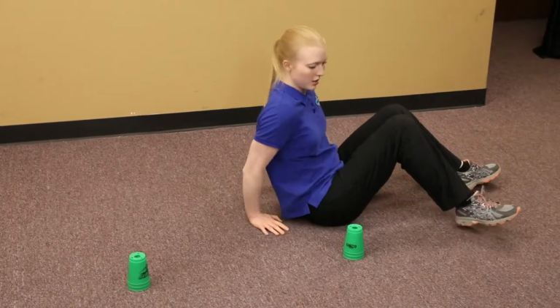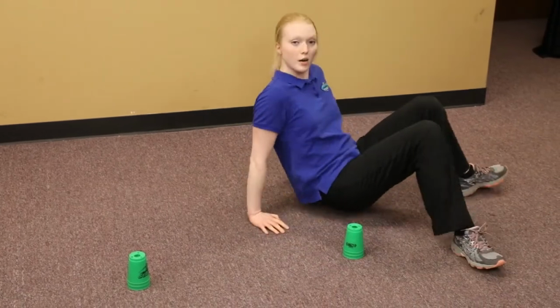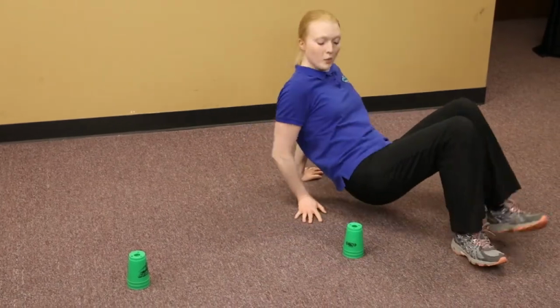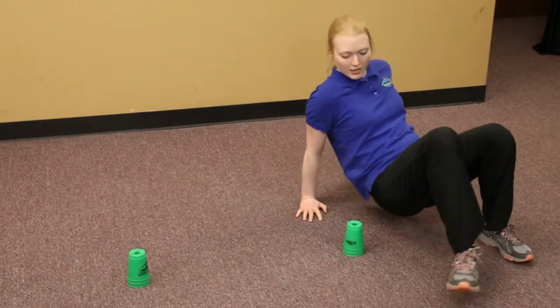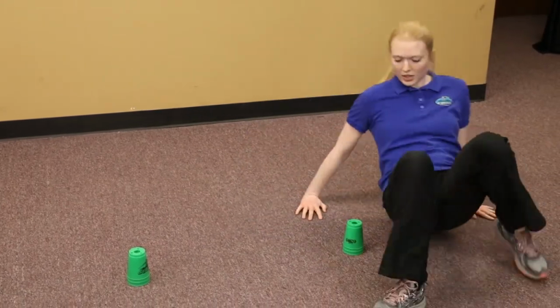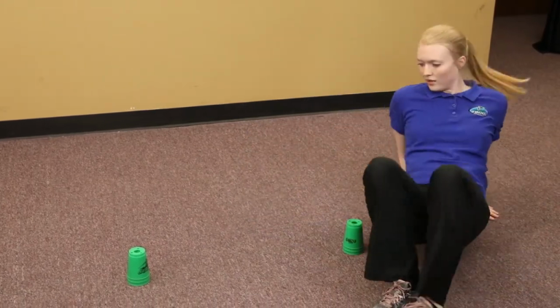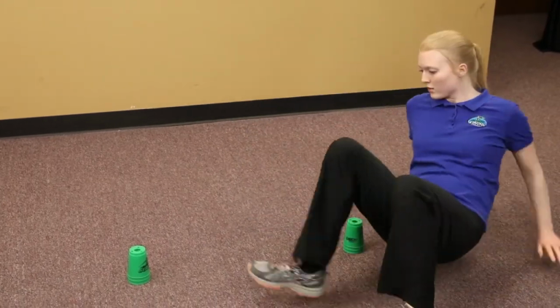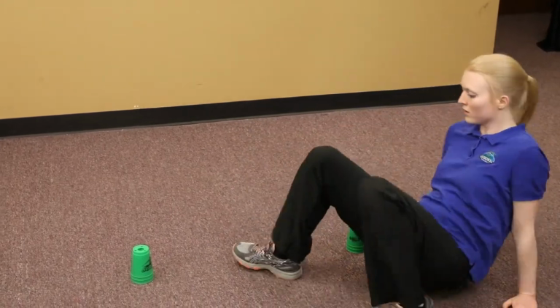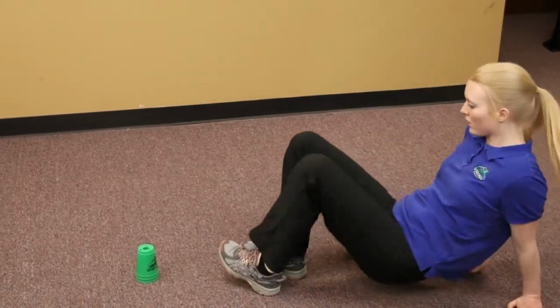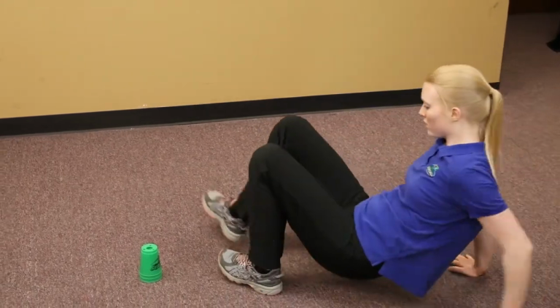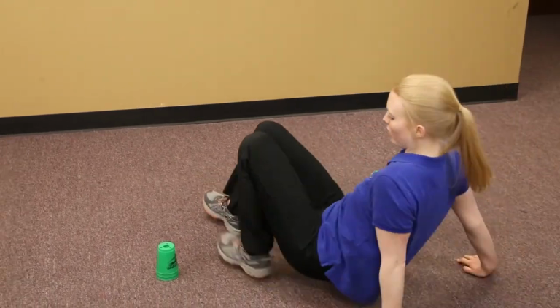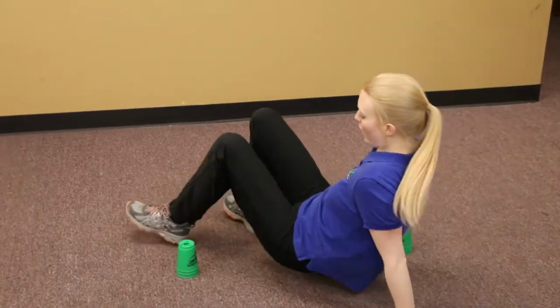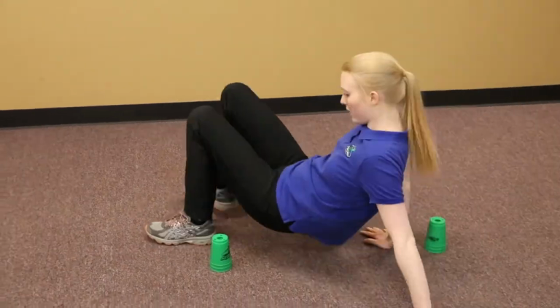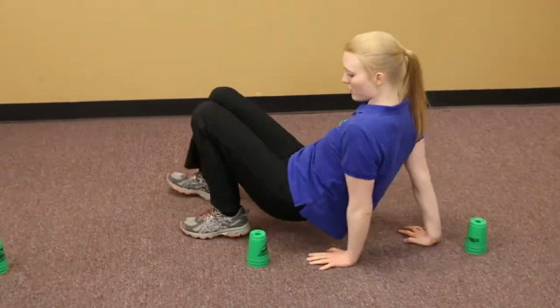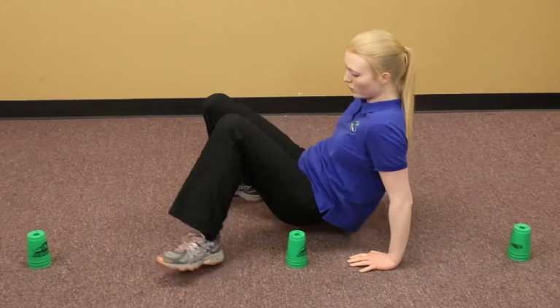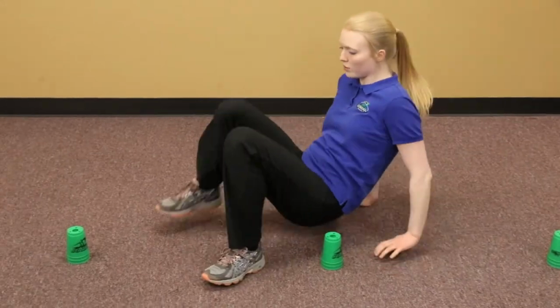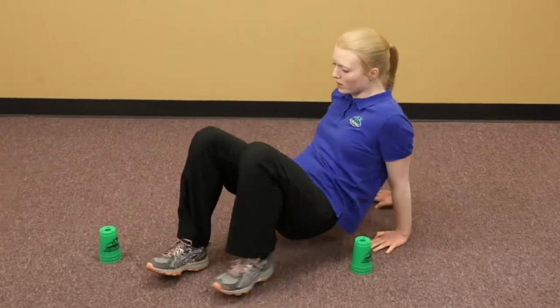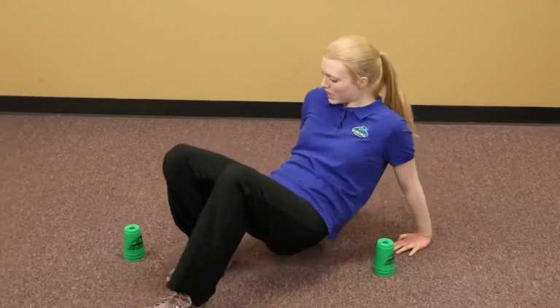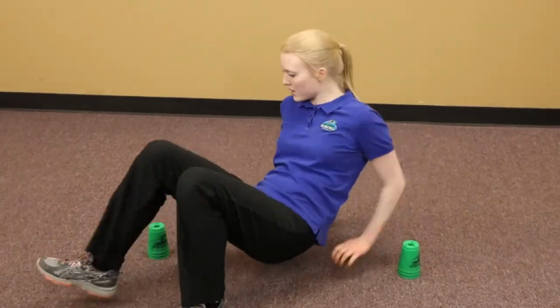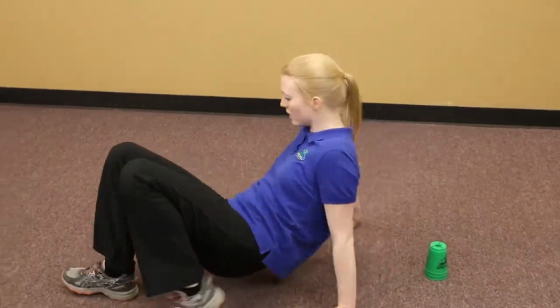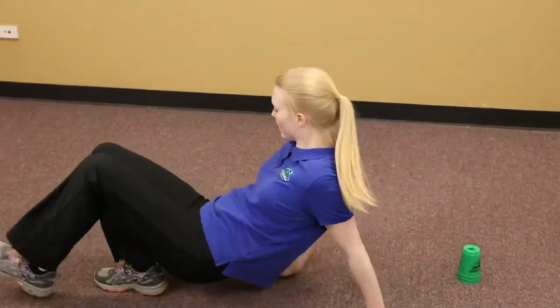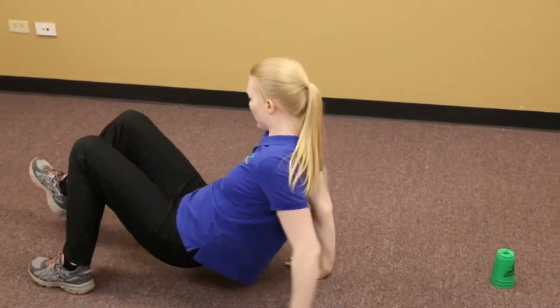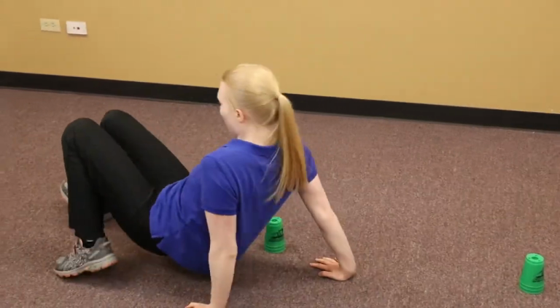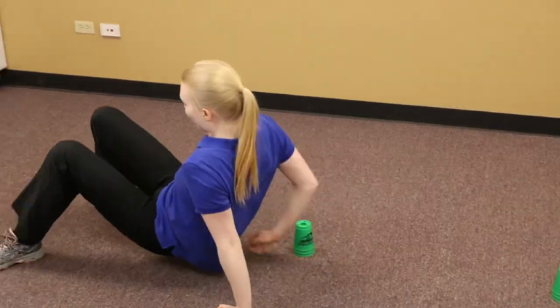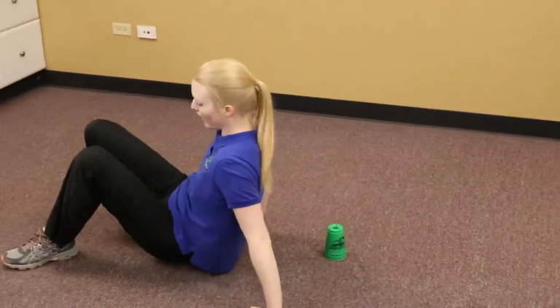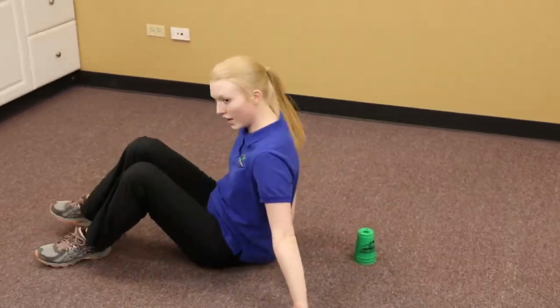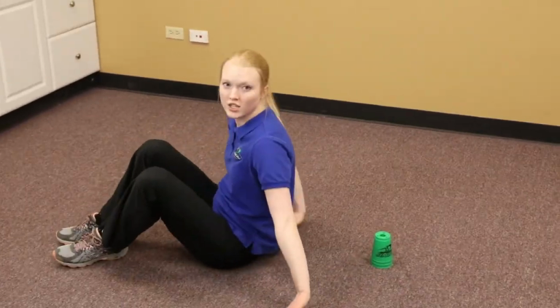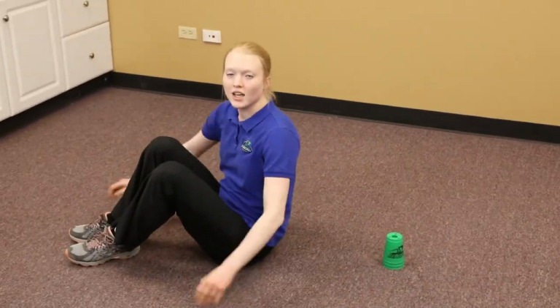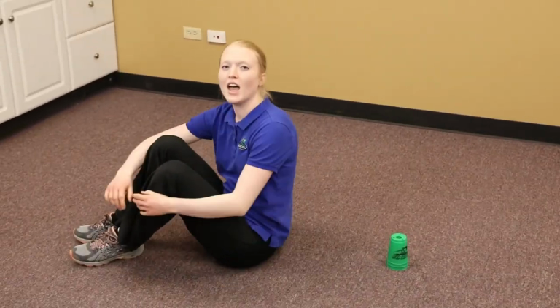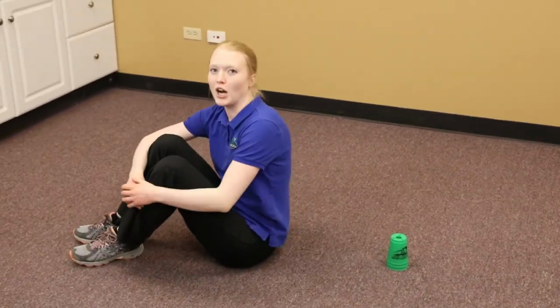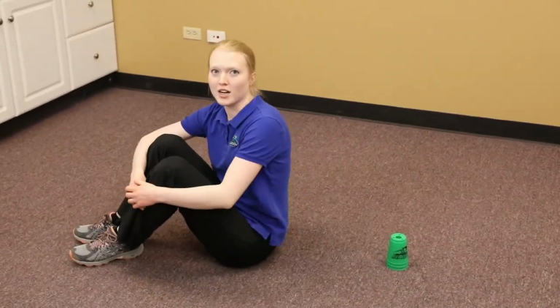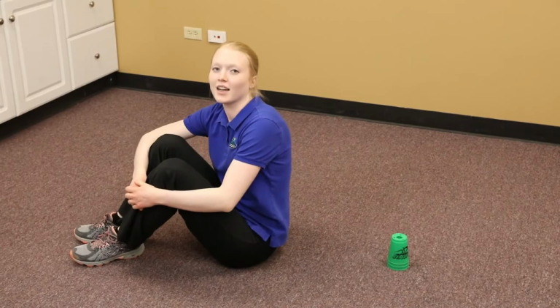Now we got to make our way back to the beginning. So crab walk, weave in between your sets and finish. And that is crab walk stacking.